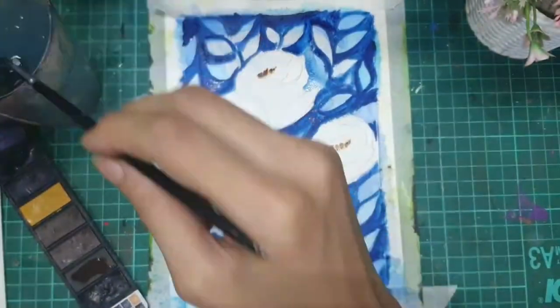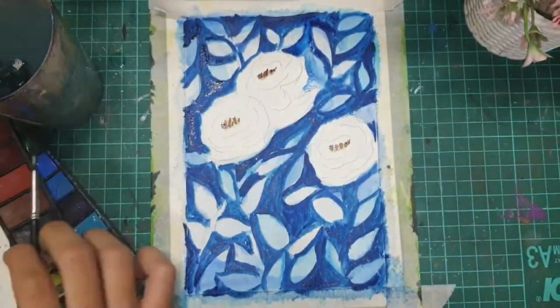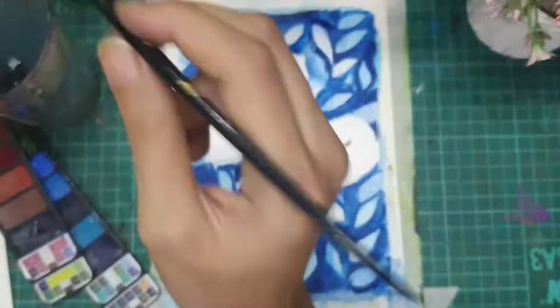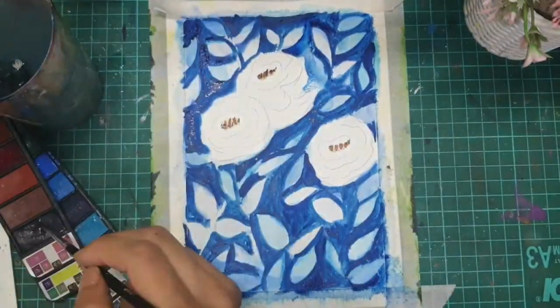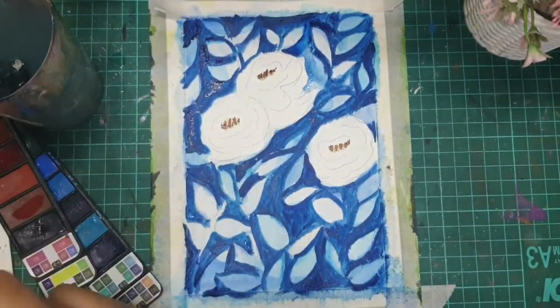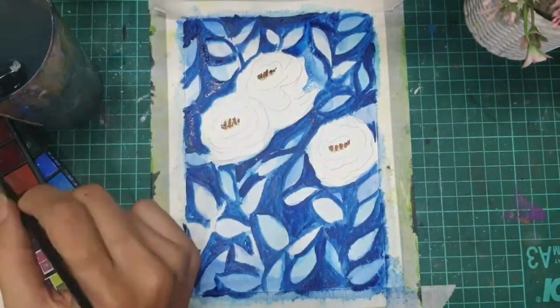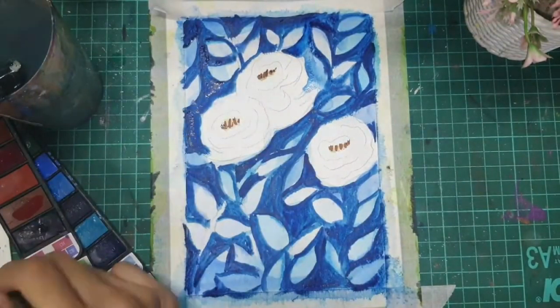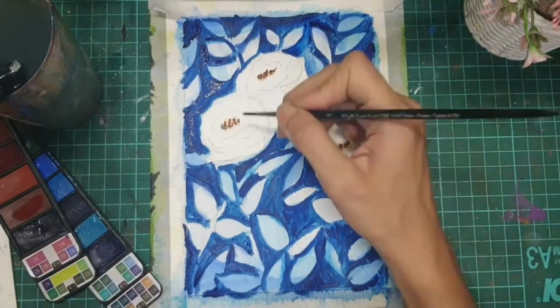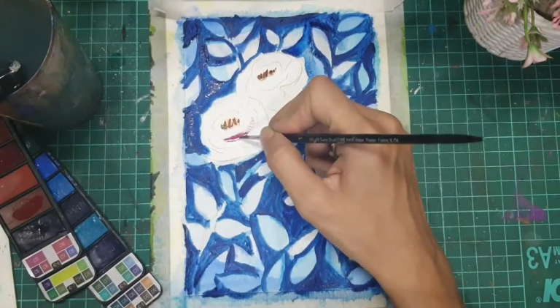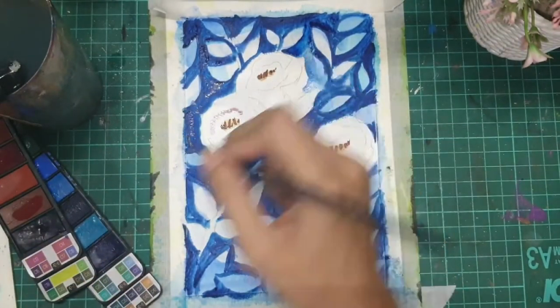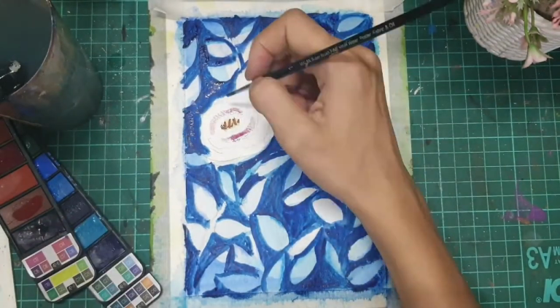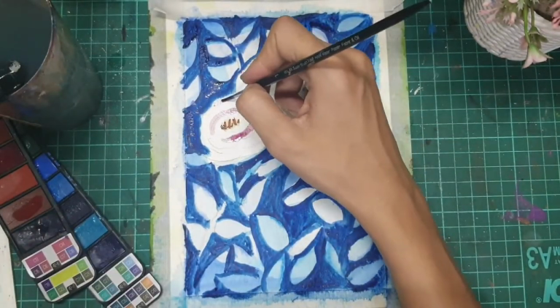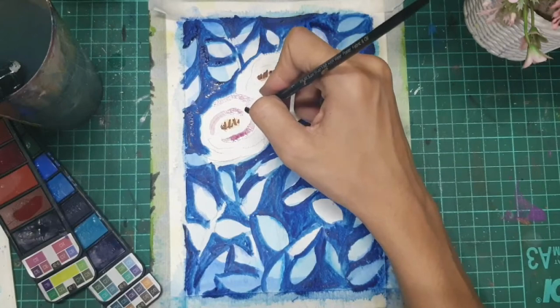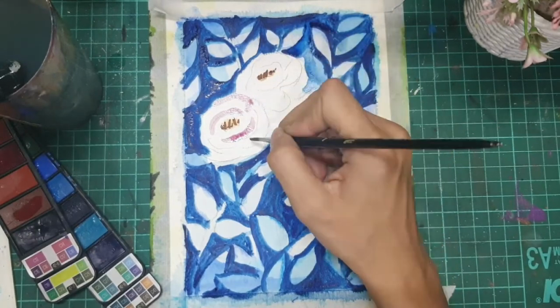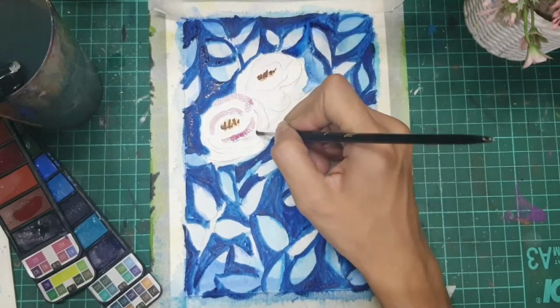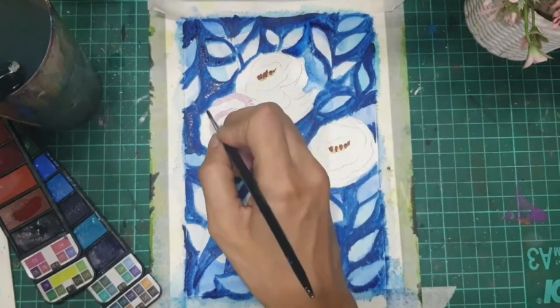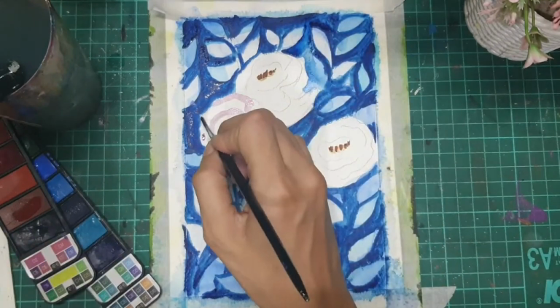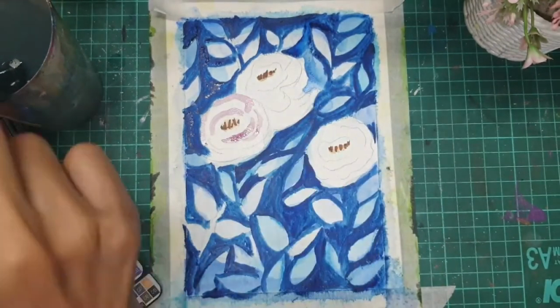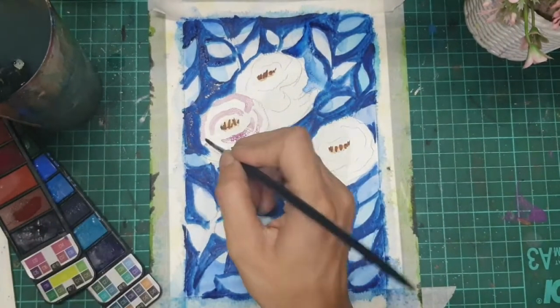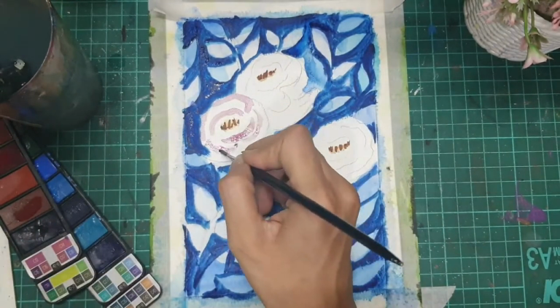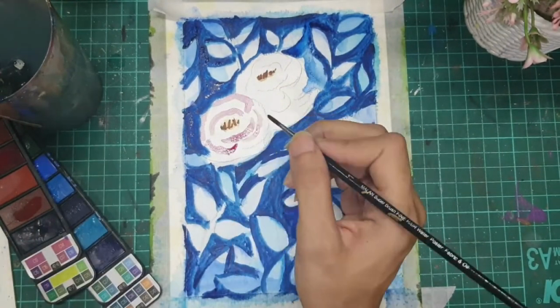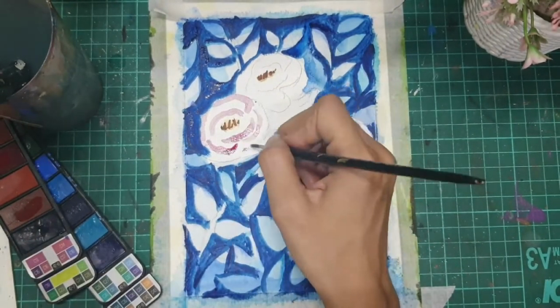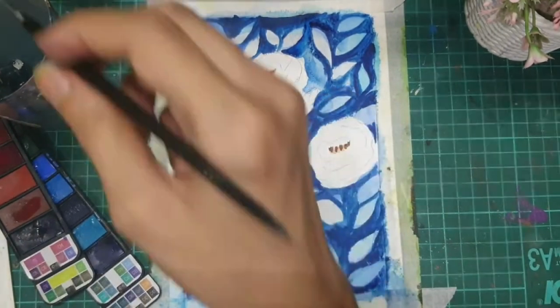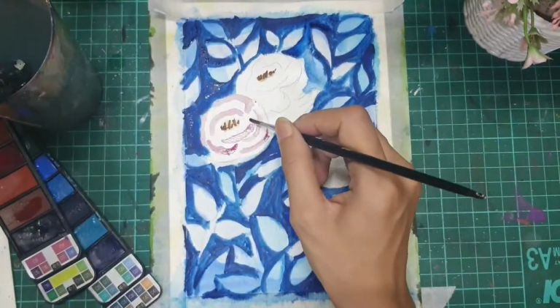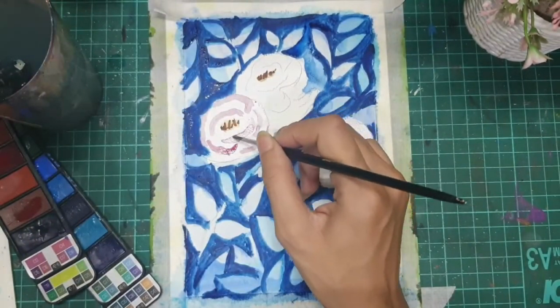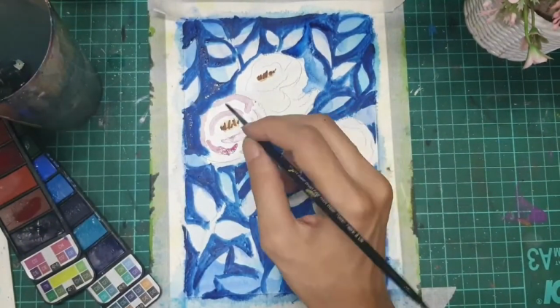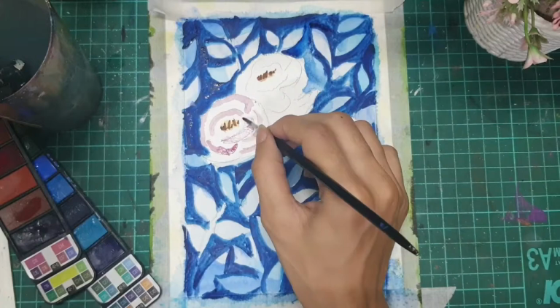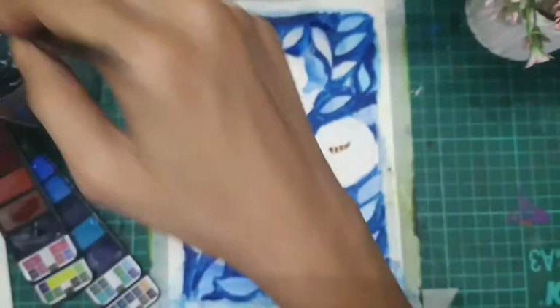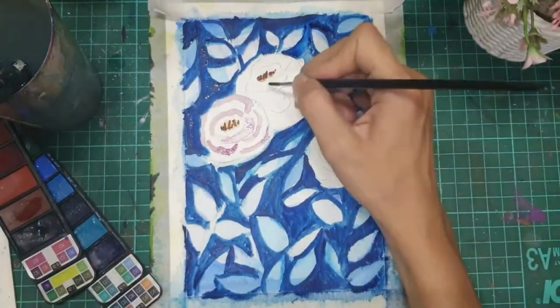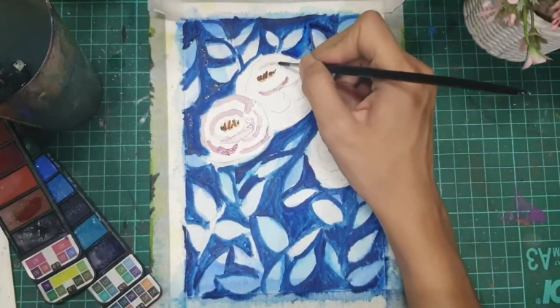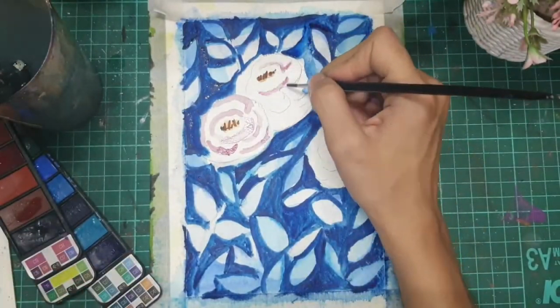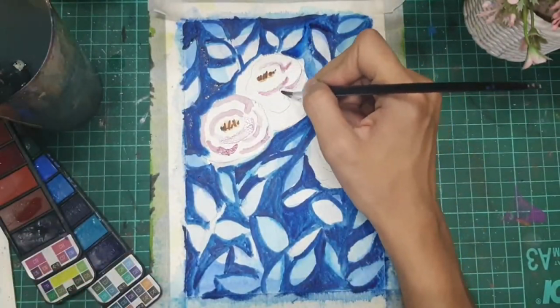In this painting I wanted to draw roses, so I drew roses initially and kept the layer completely white without any base coat of blue. Now I am painting the roses with an easy technique.